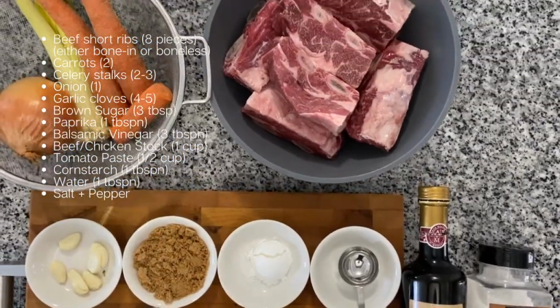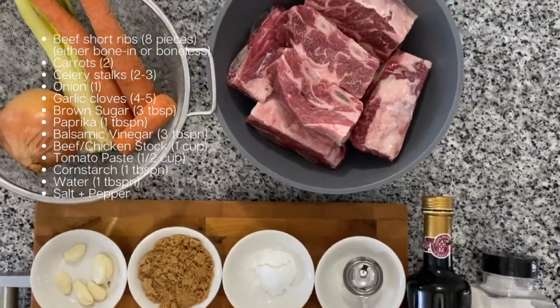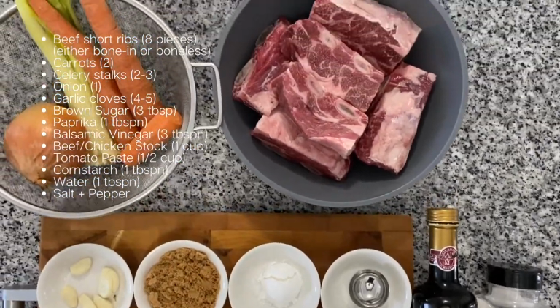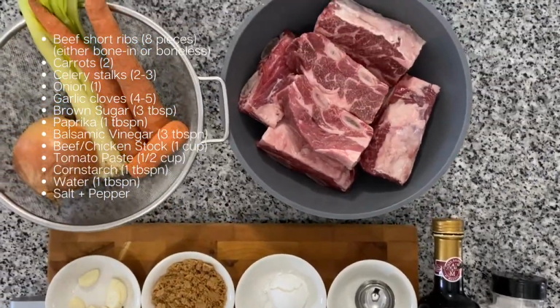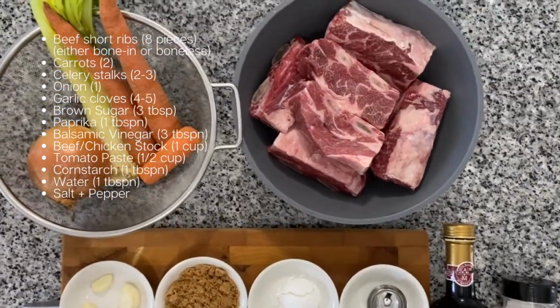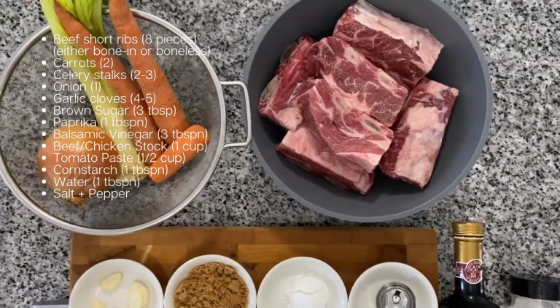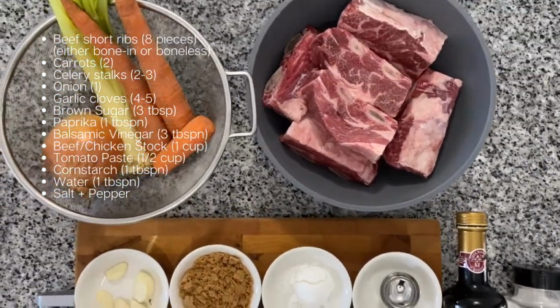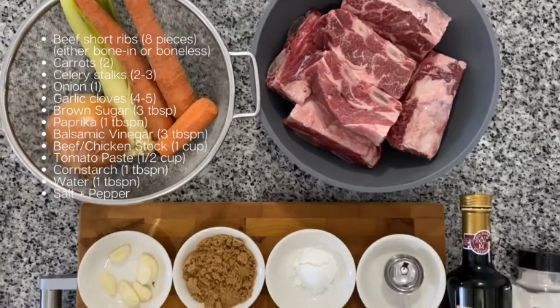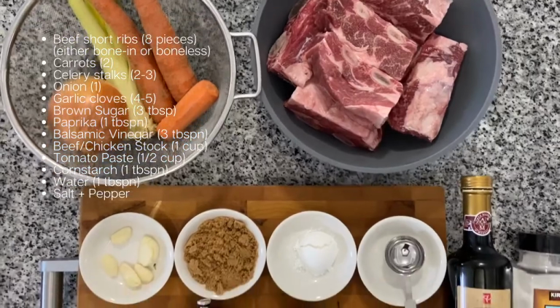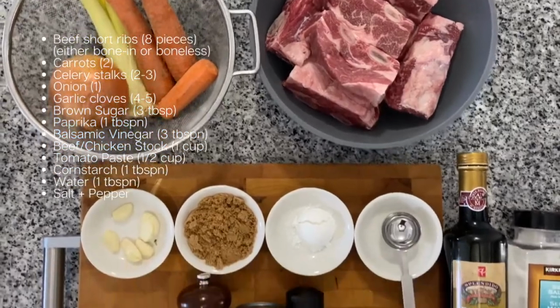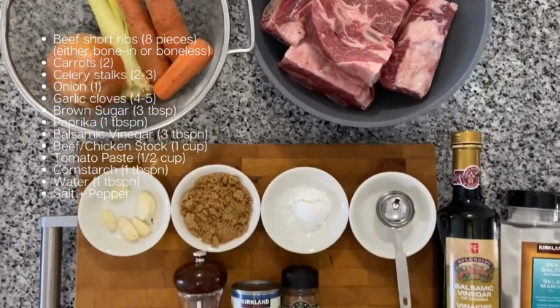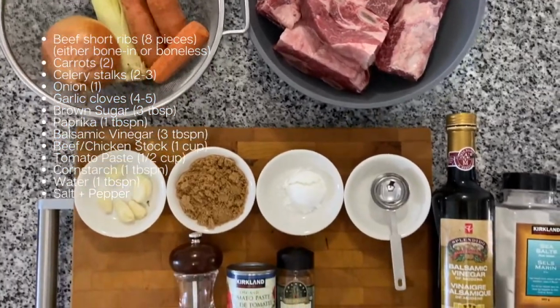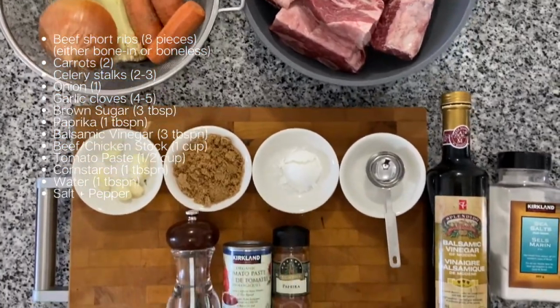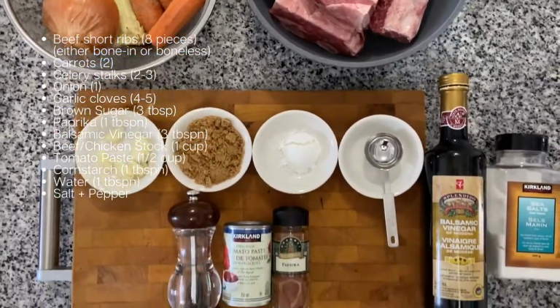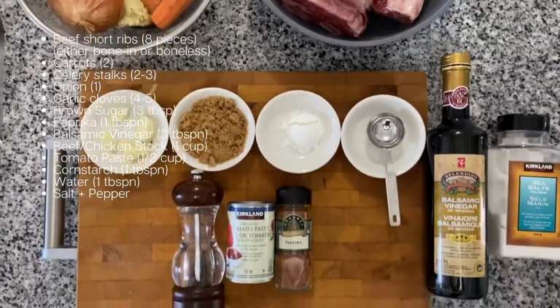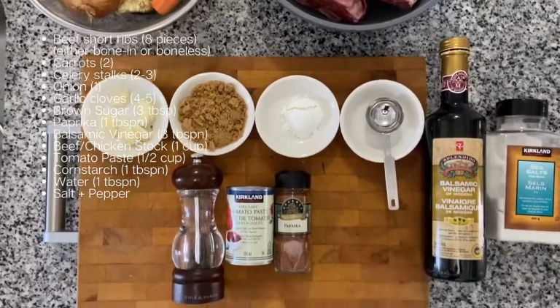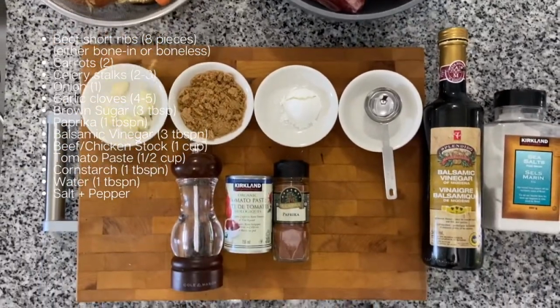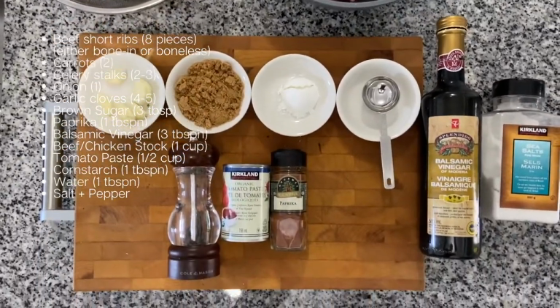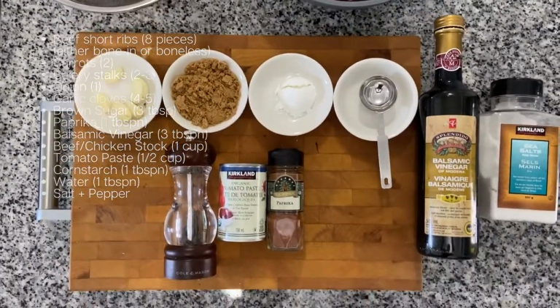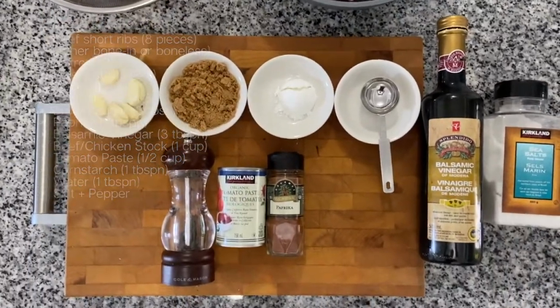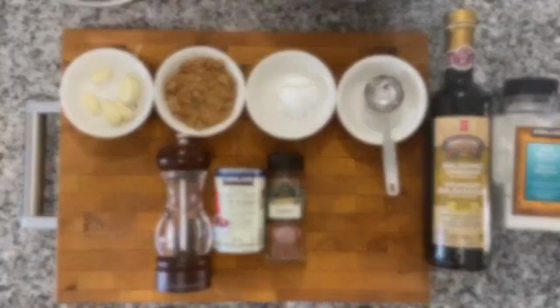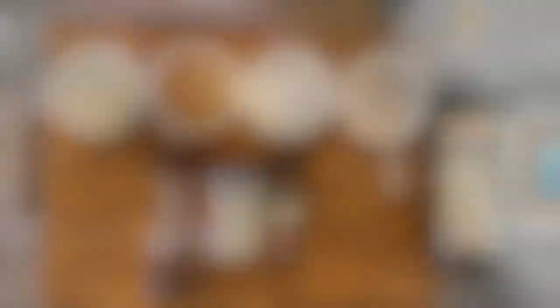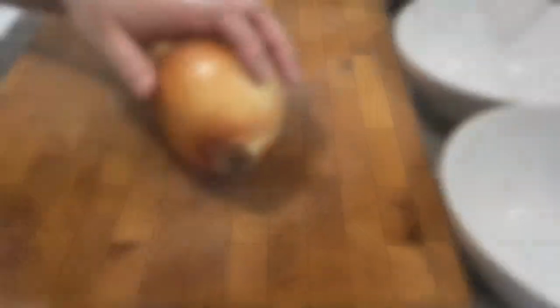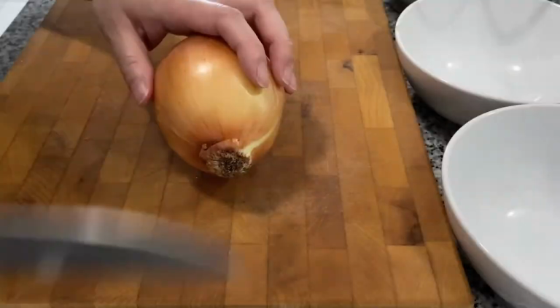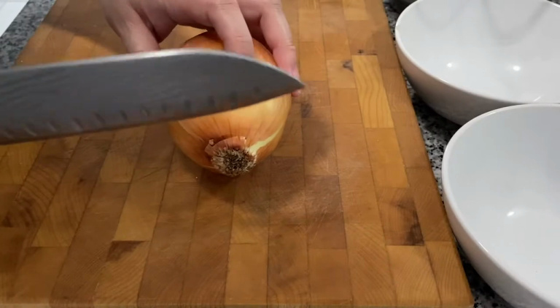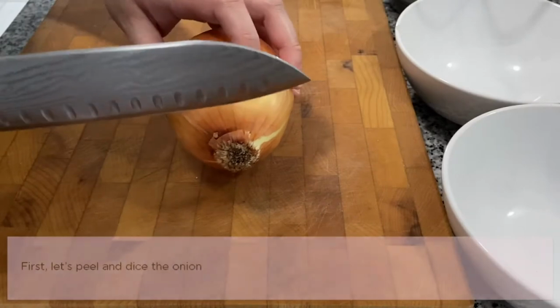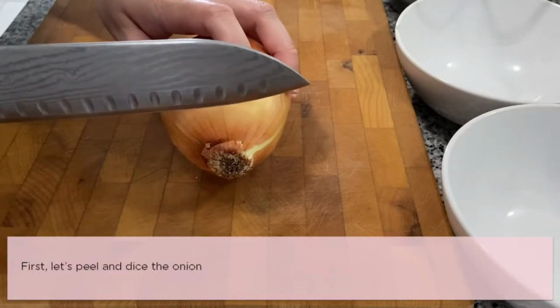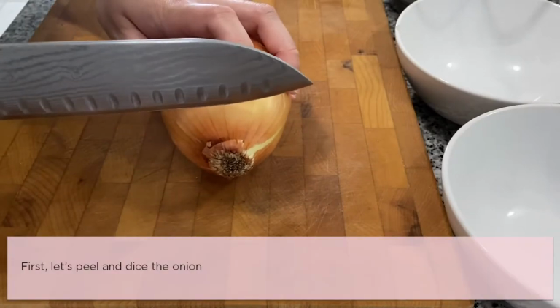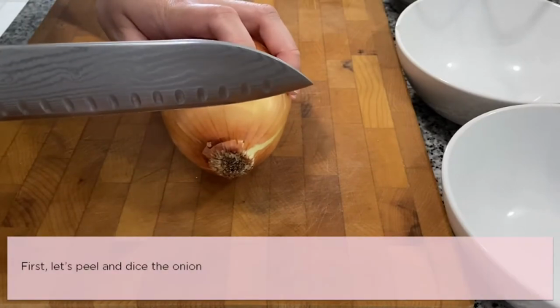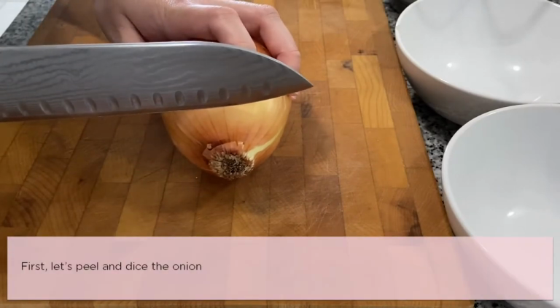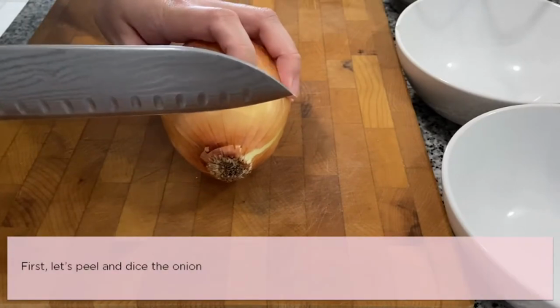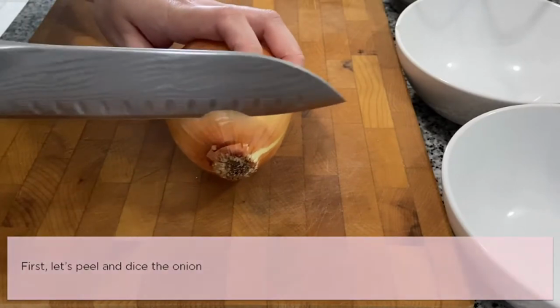balsamic vinegar, soup stock, tomato paste, cornstarch, water, and of course salt and pepper. First, let's peel and dice the onion.